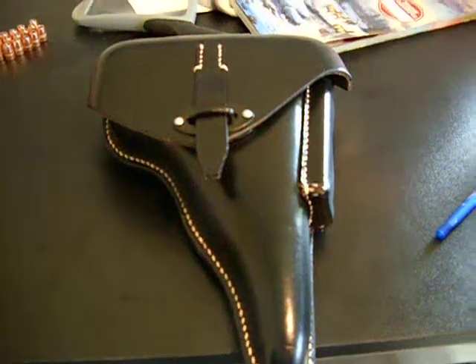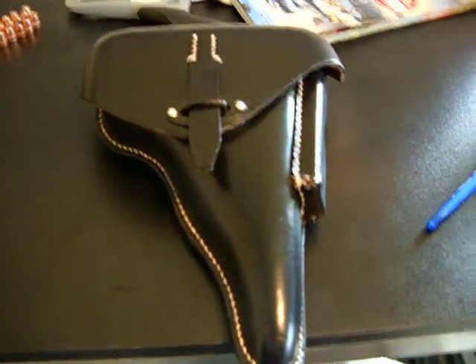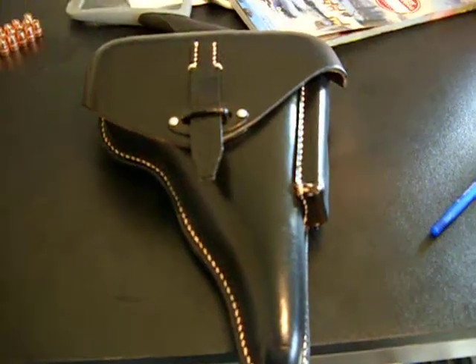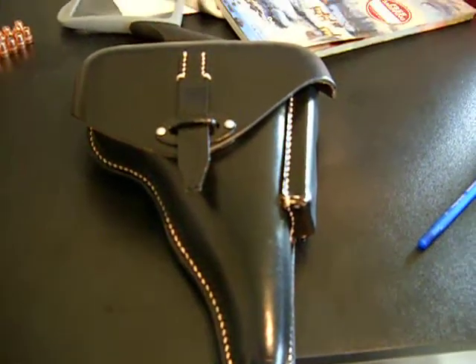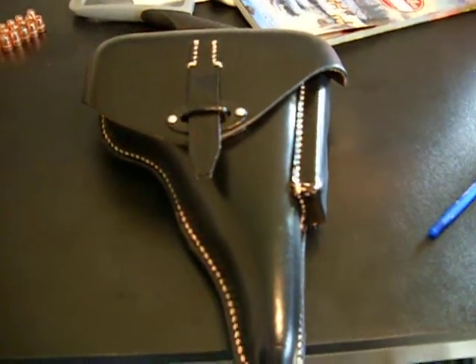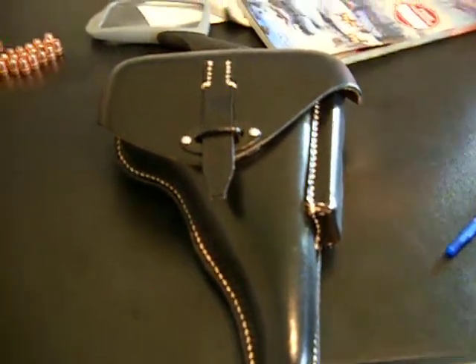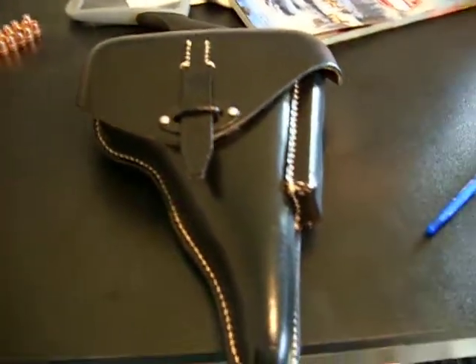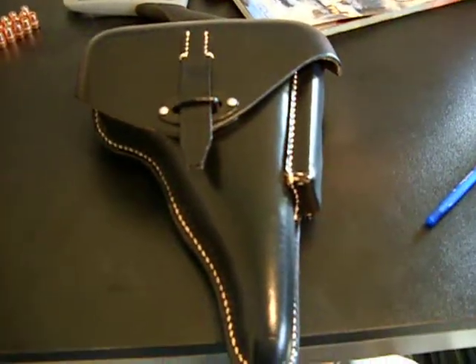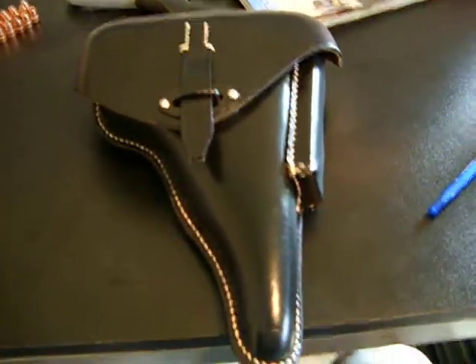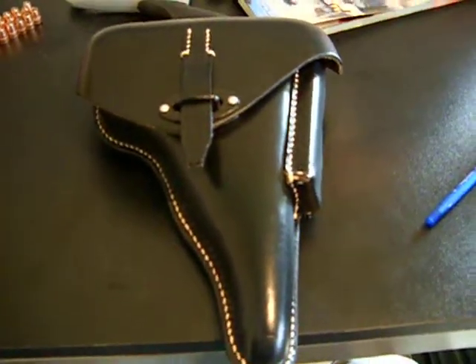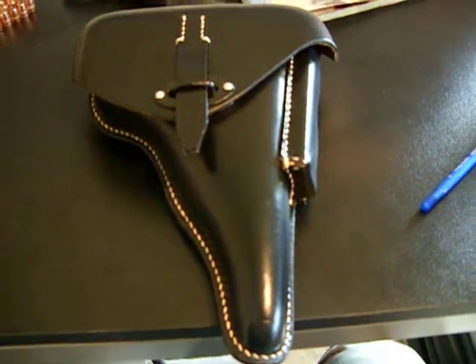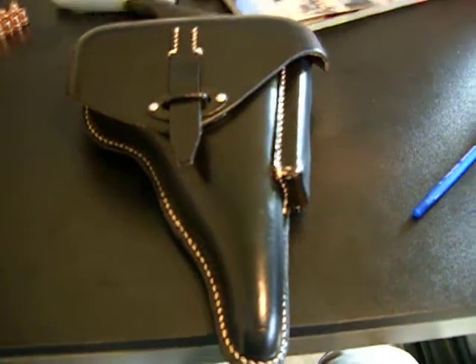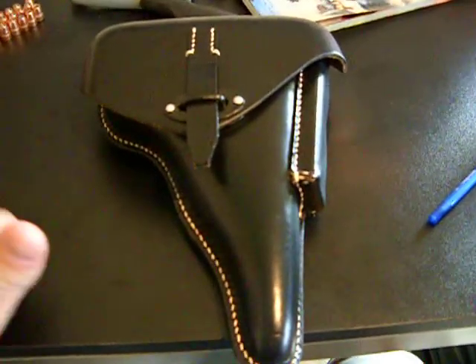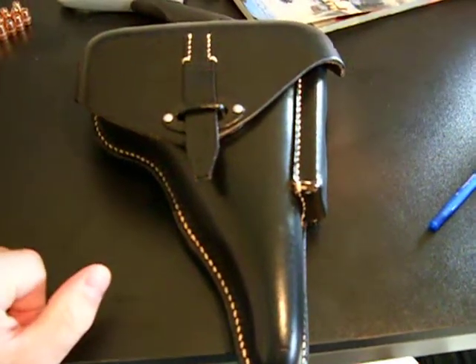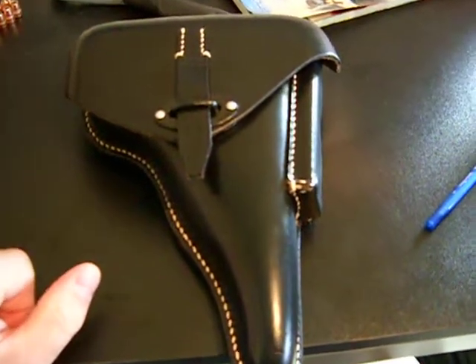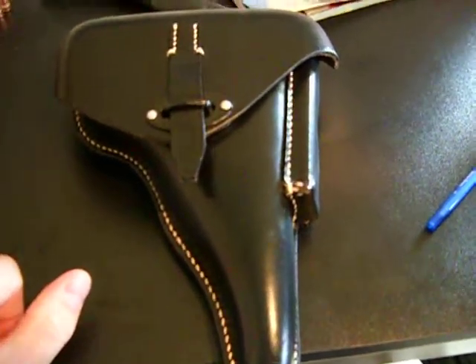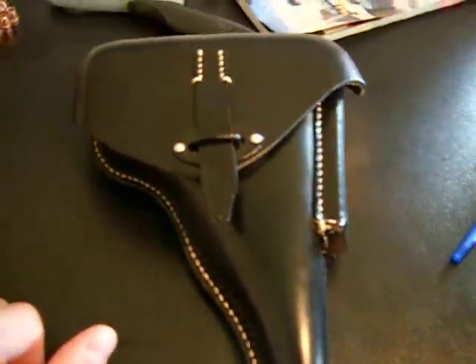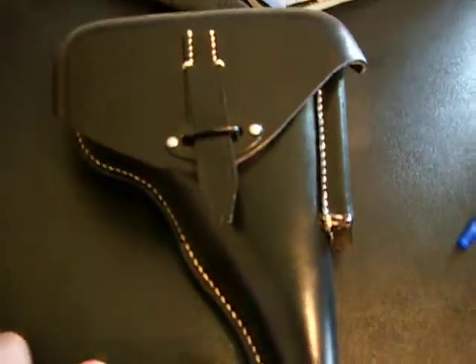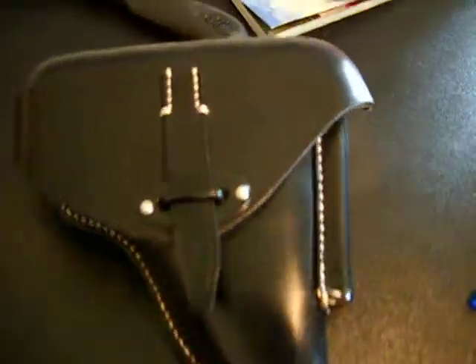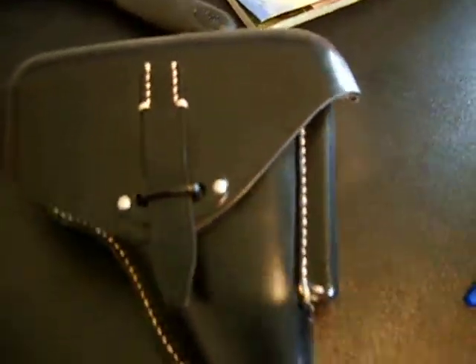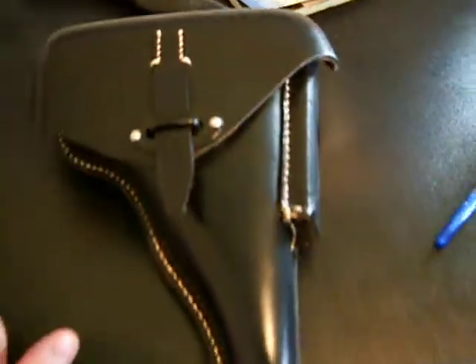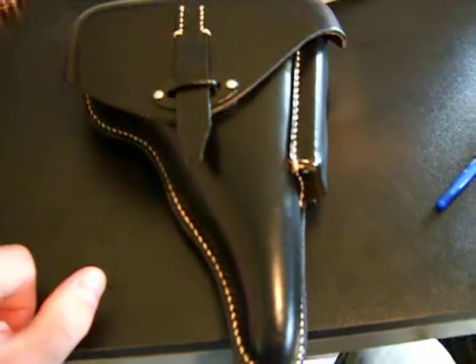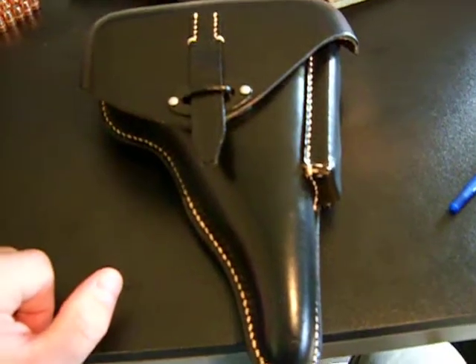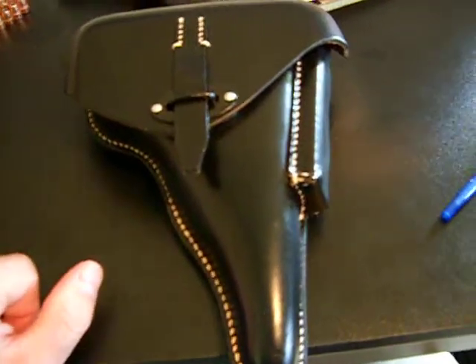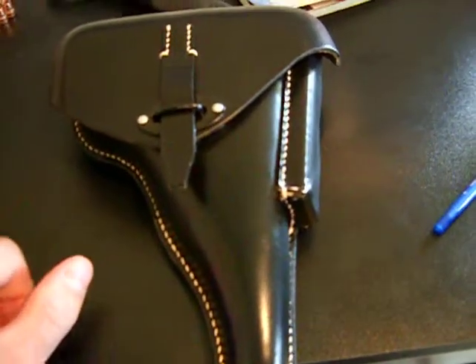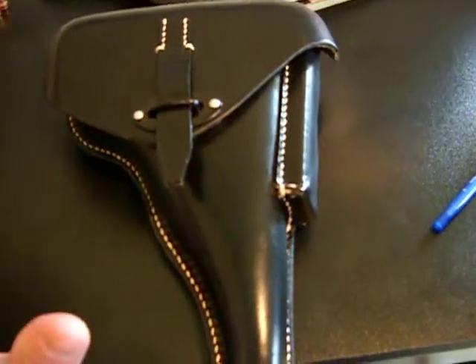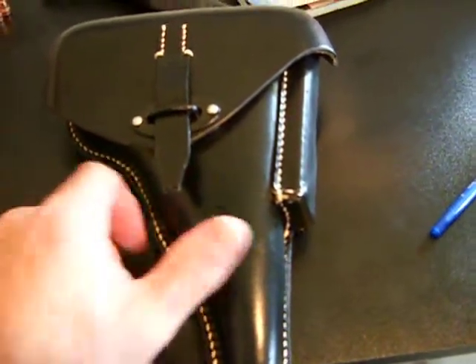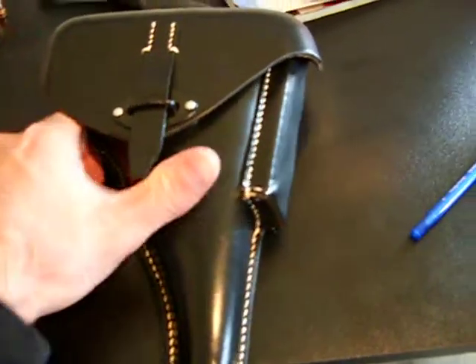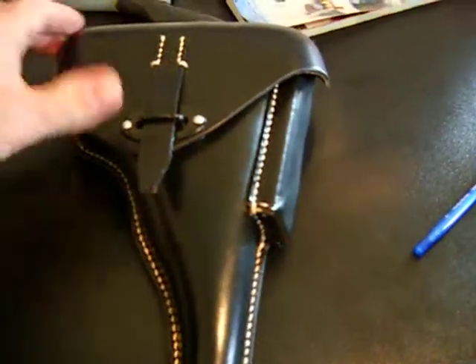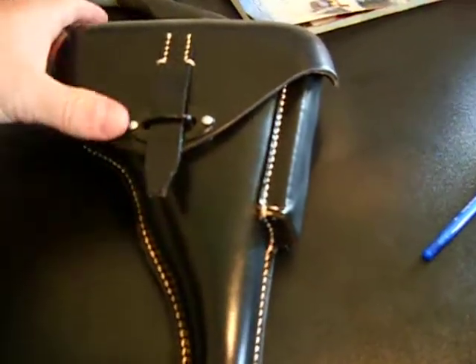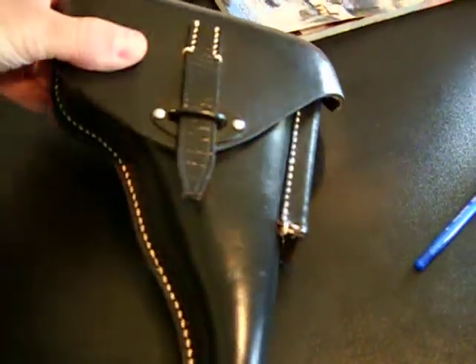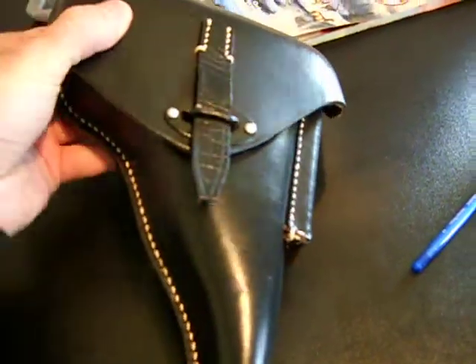Hello everyone. I wanted to make a video of my P-38. I know there's a lot of videos out there, but this one has a particularly nice reproduction holster, and I have some nice new grips I just got today. Starting out with the holster.